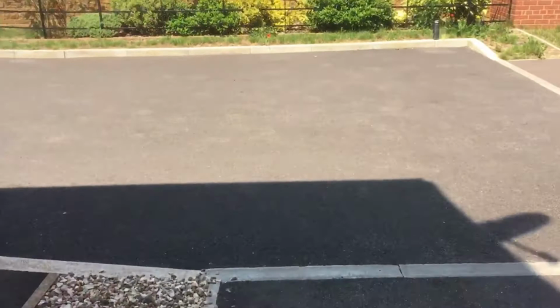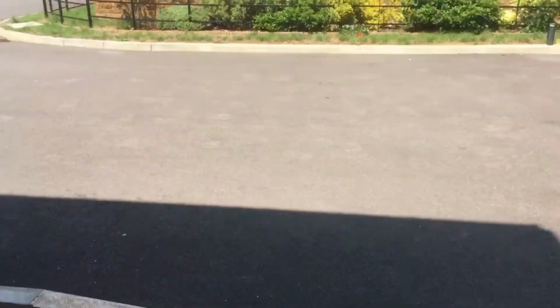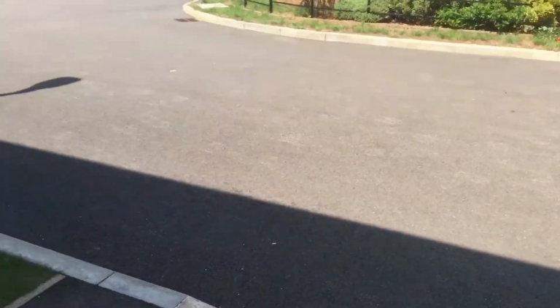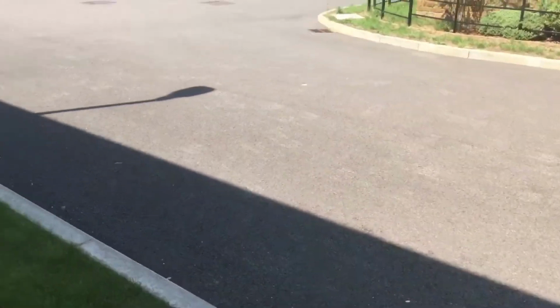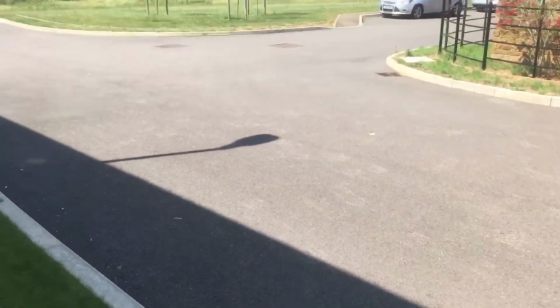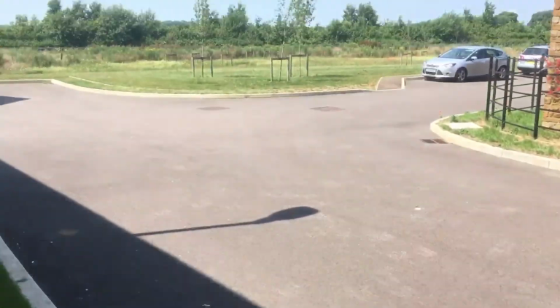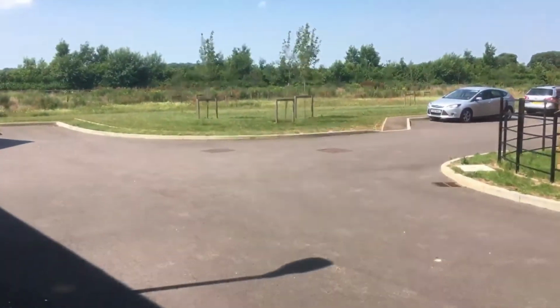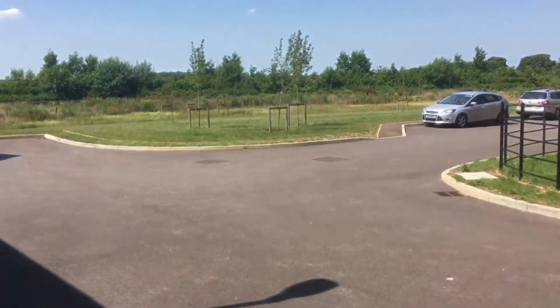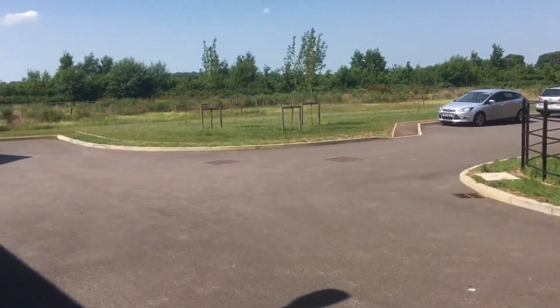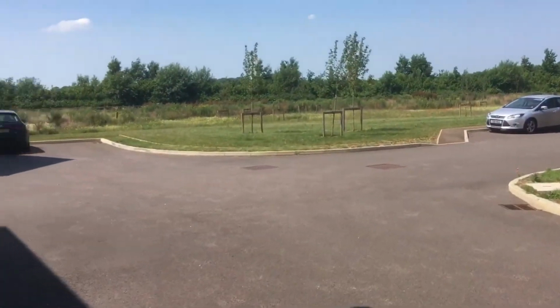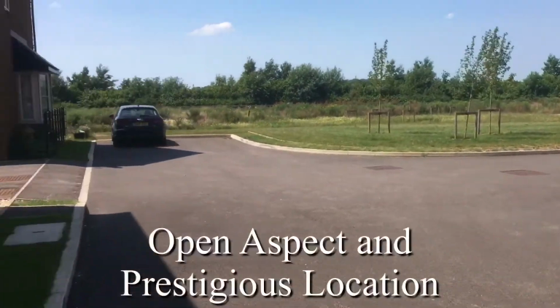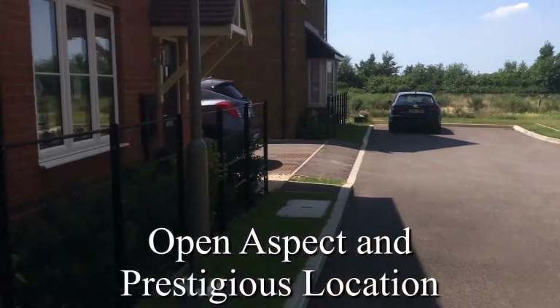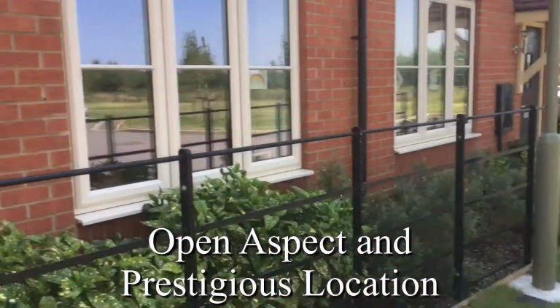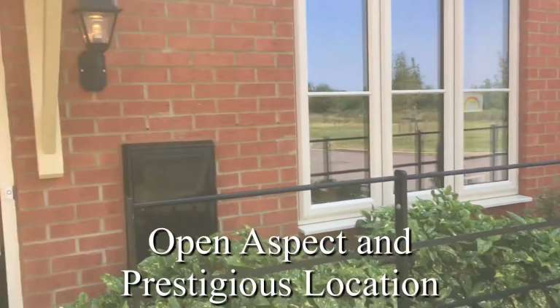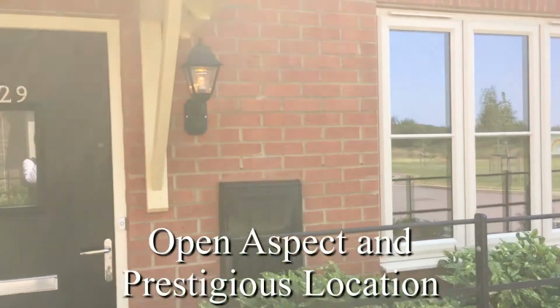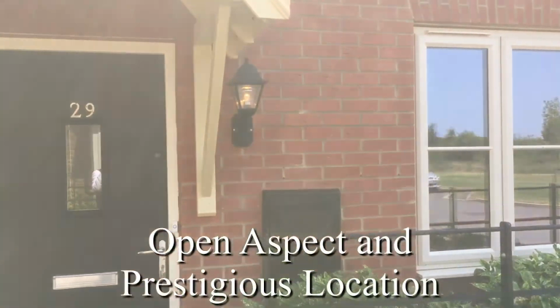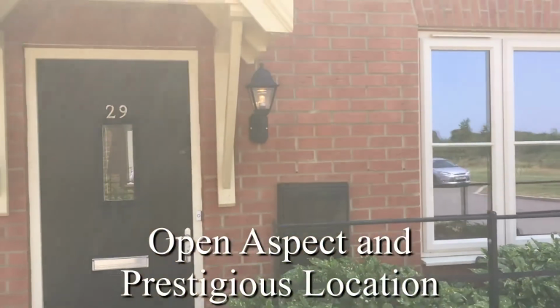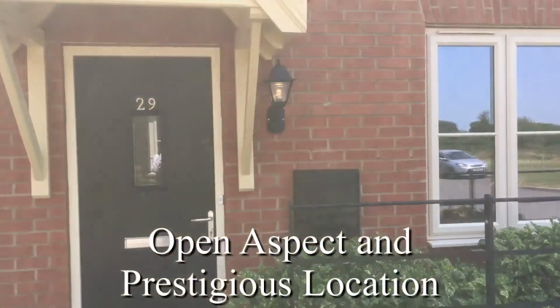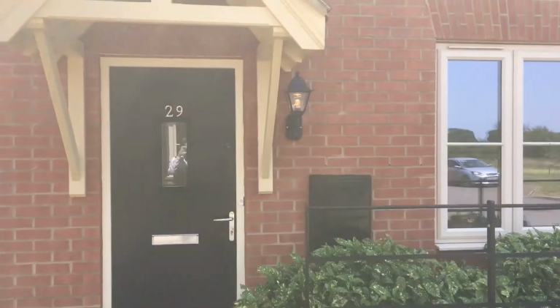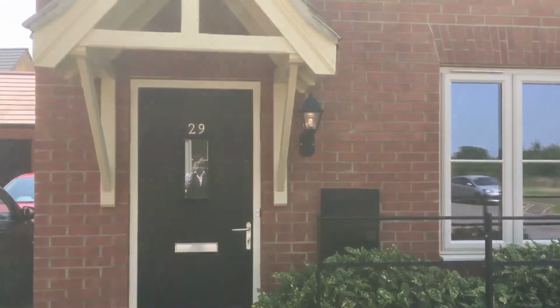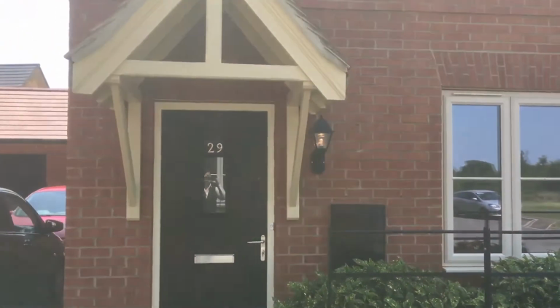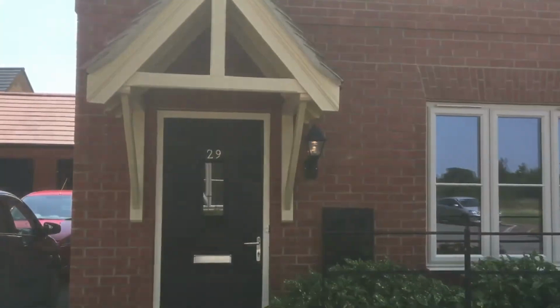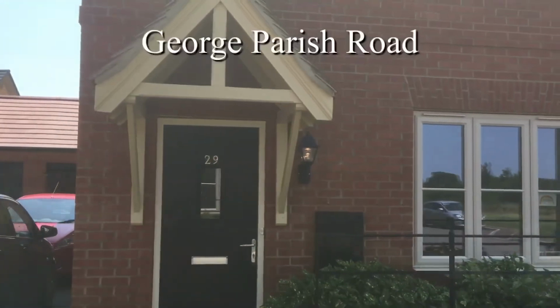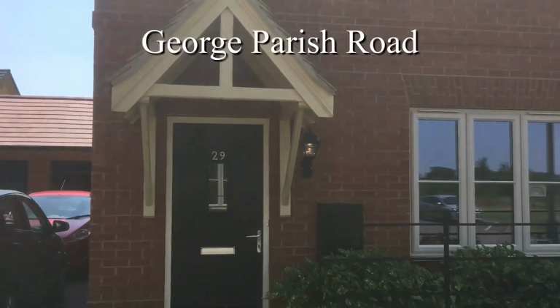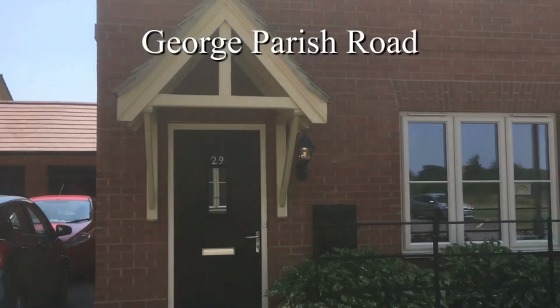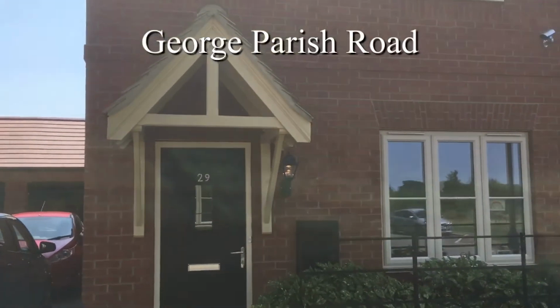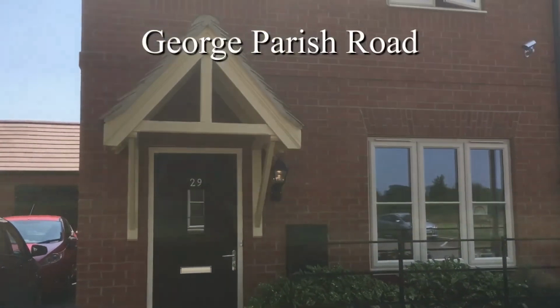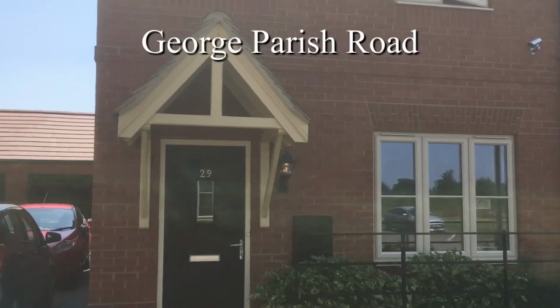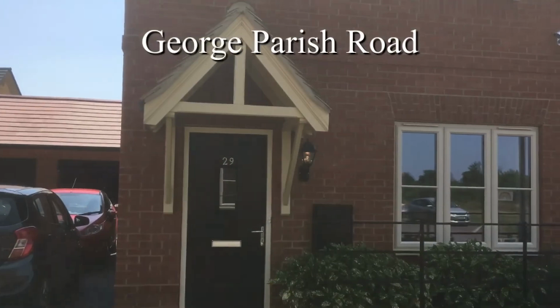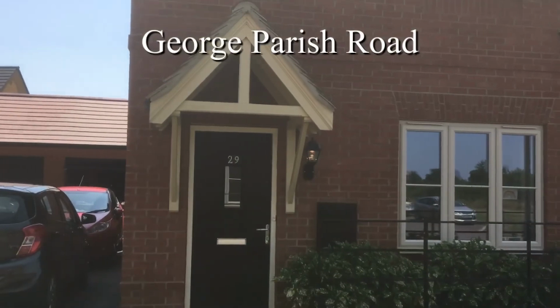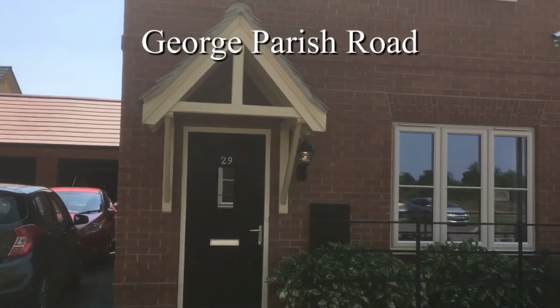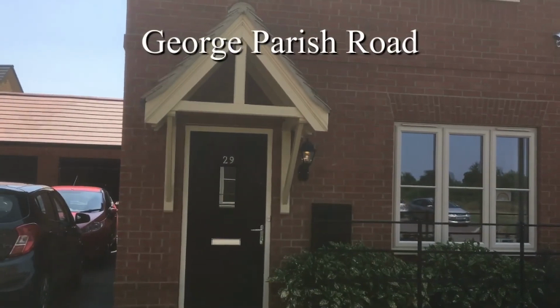This property is really, really attractive — immaculately presented in a great location. We look forward to answering any questions you may have and showing you around this superb property.